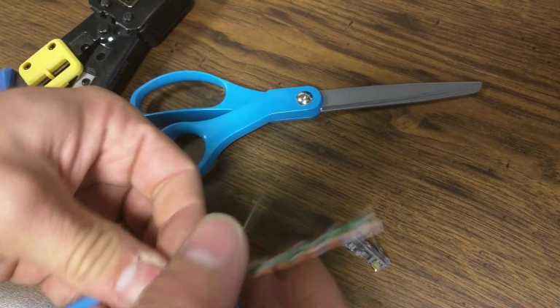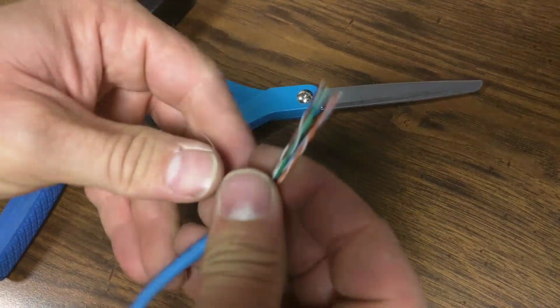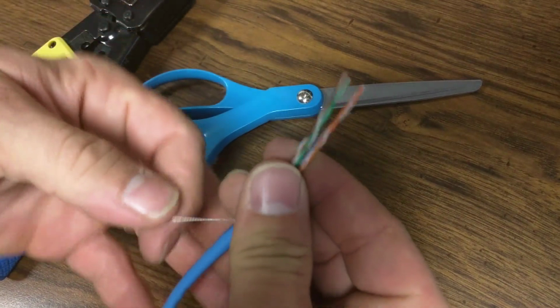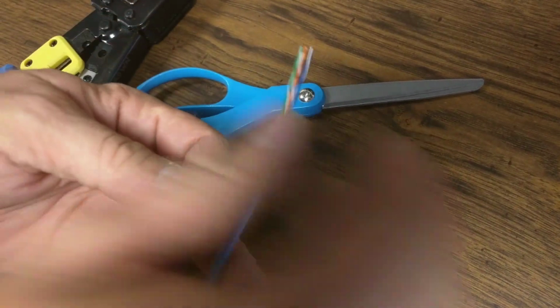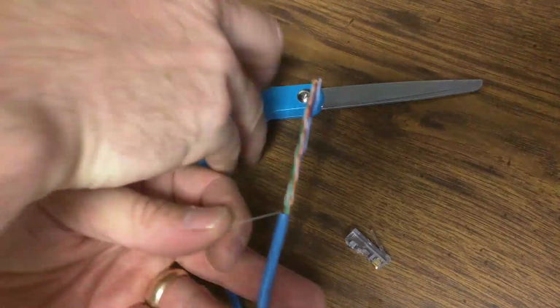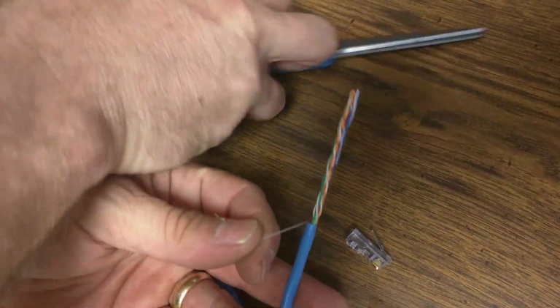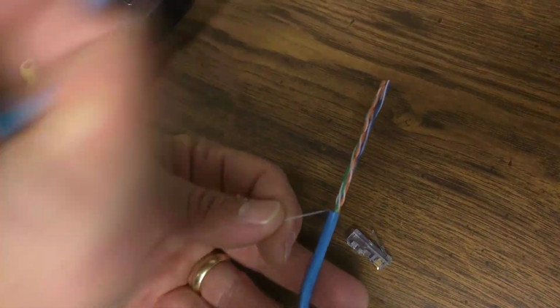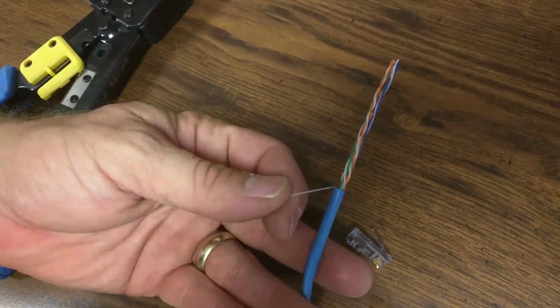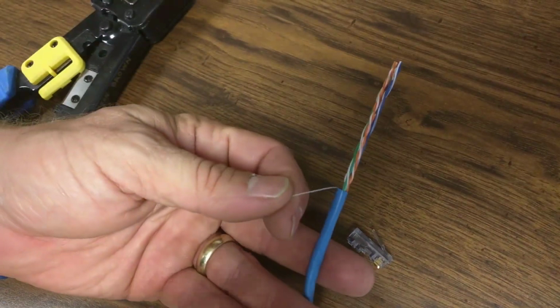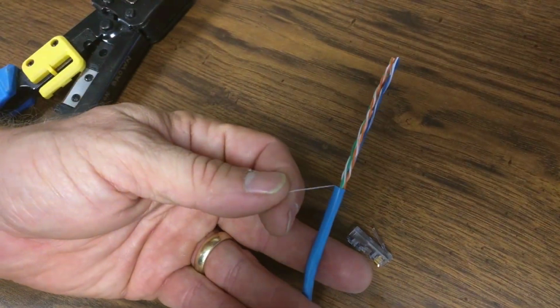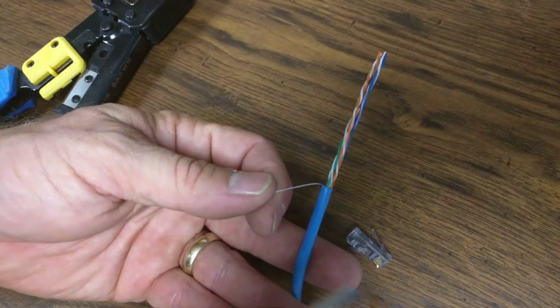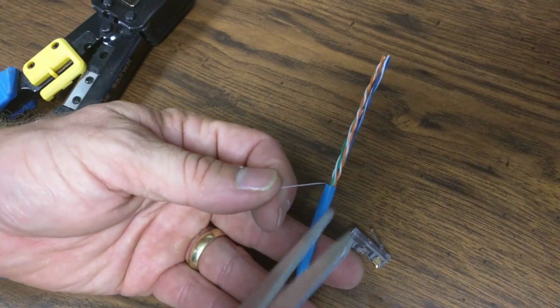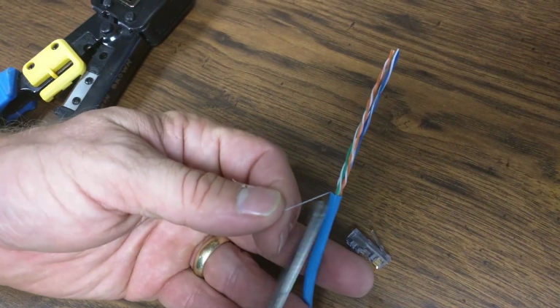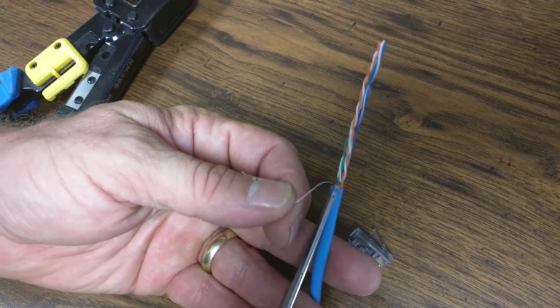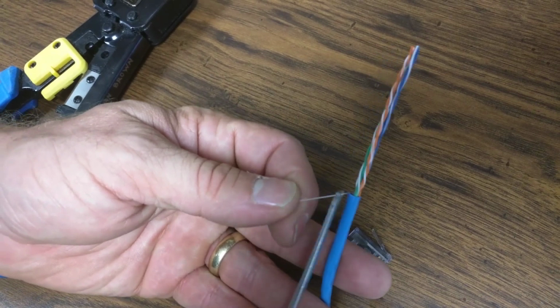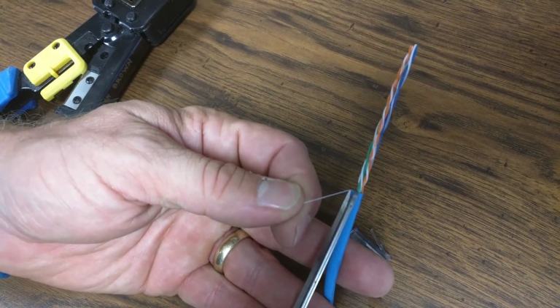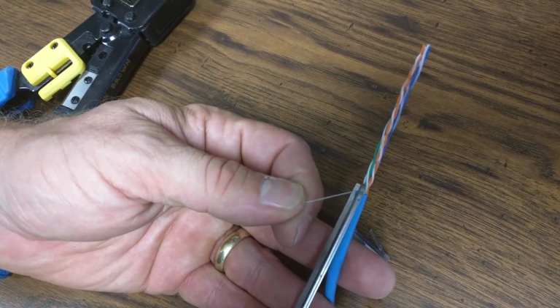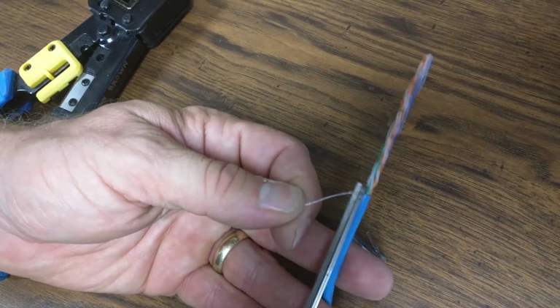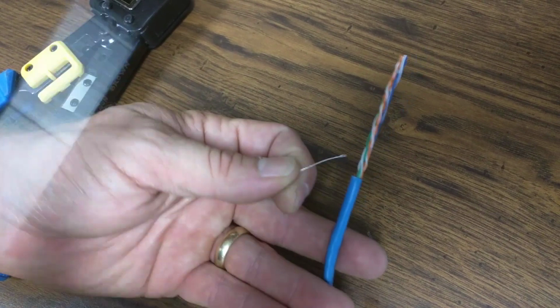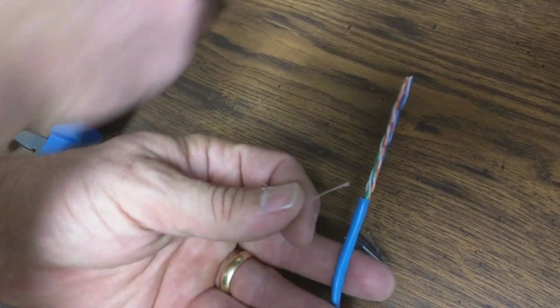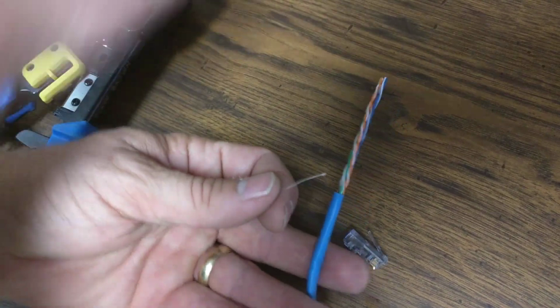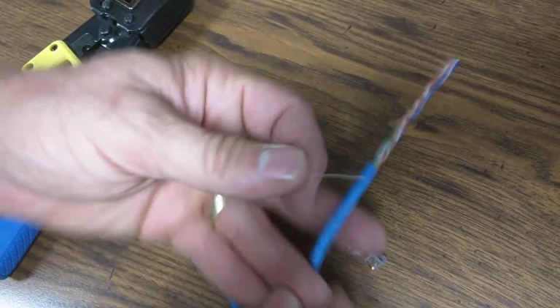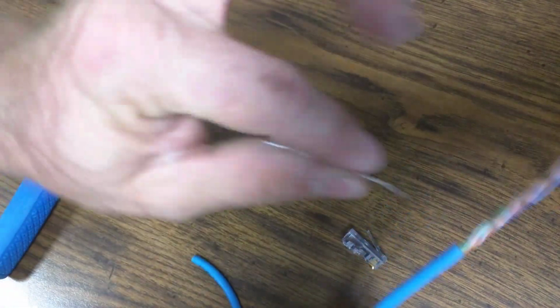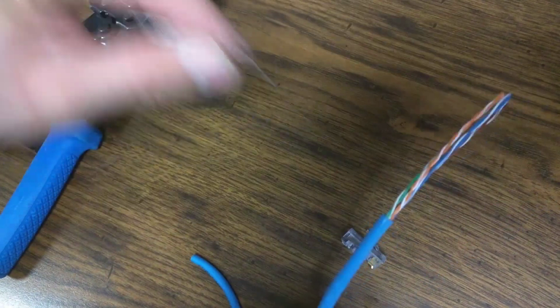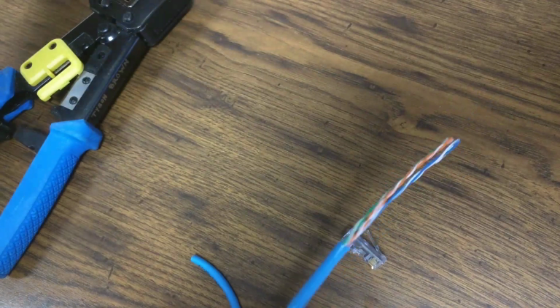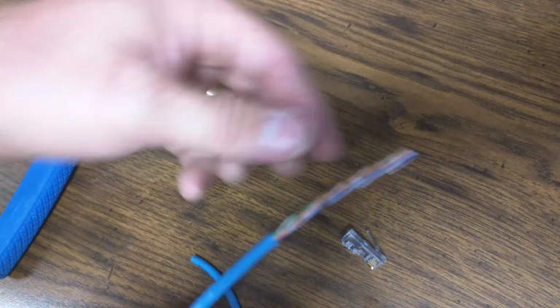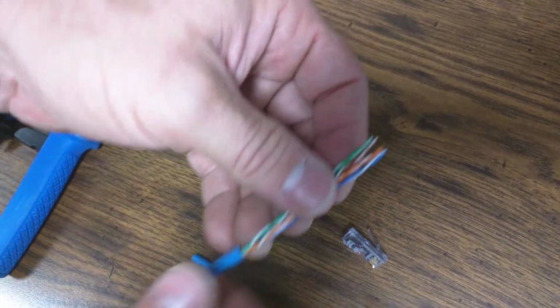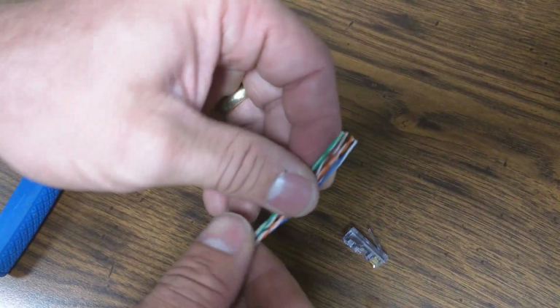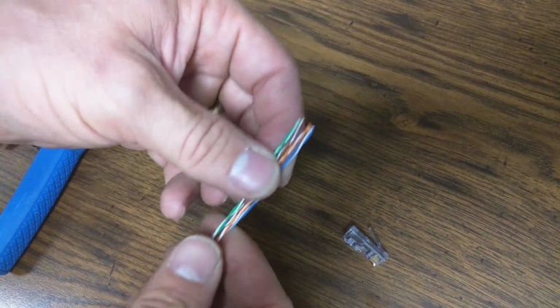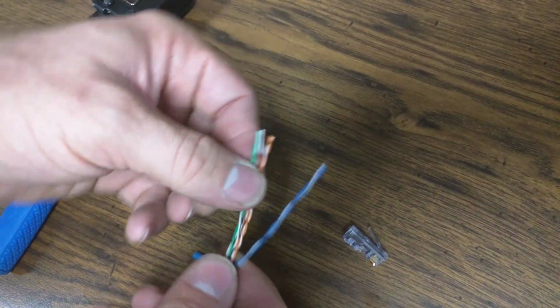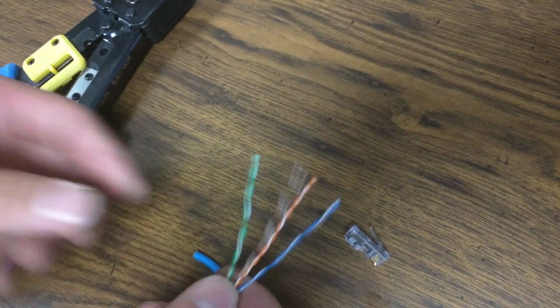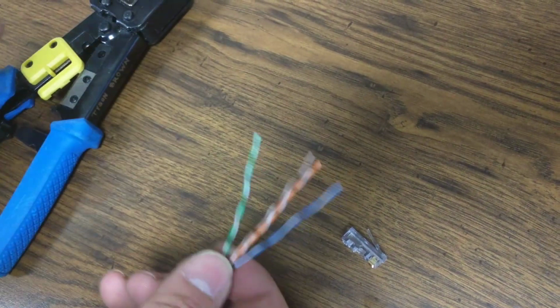It's nice to have scissors or some kind of diagonal cutters just to snip this little piece of string off. It just makes it look better when you're done — you don't have a piece of string hanging out.